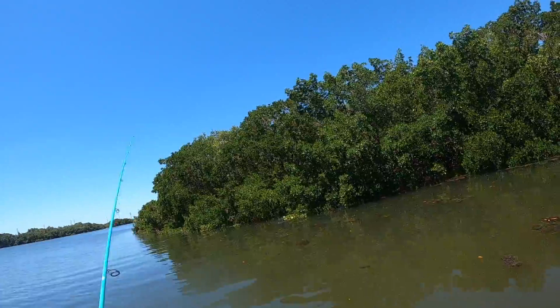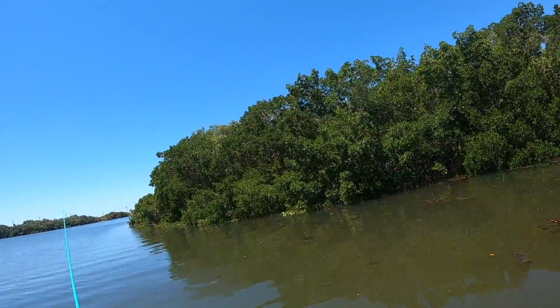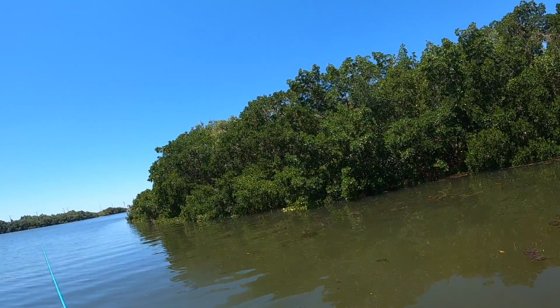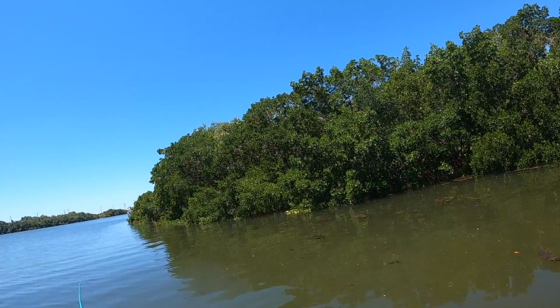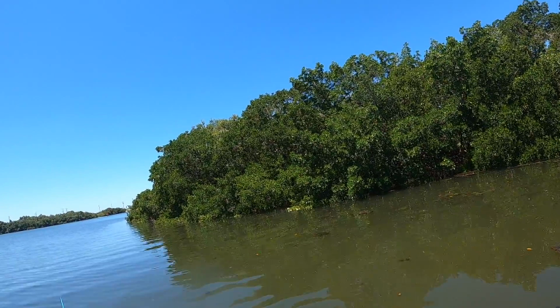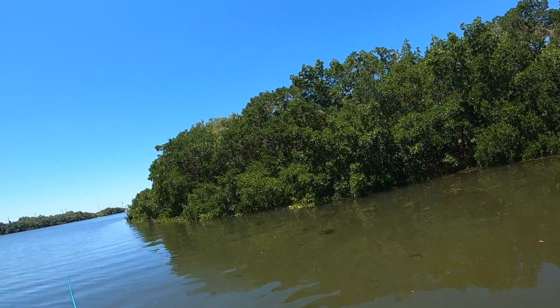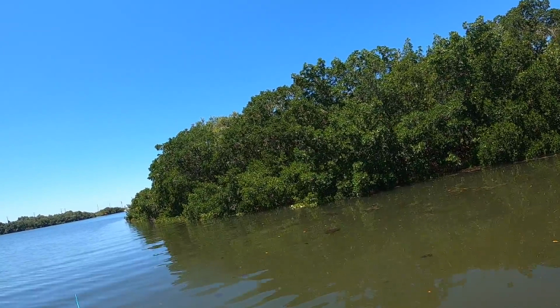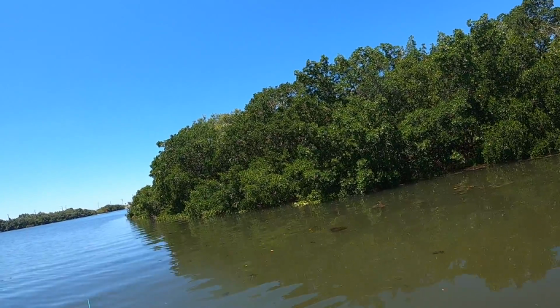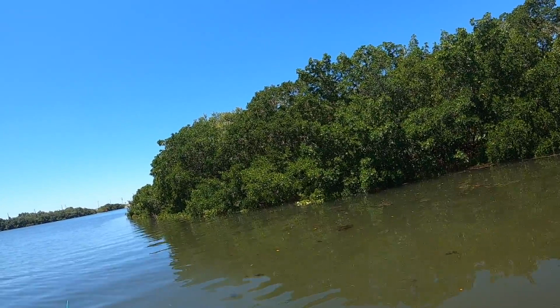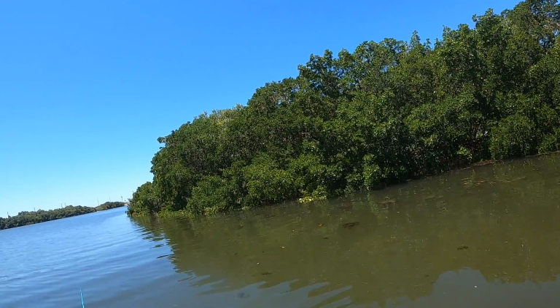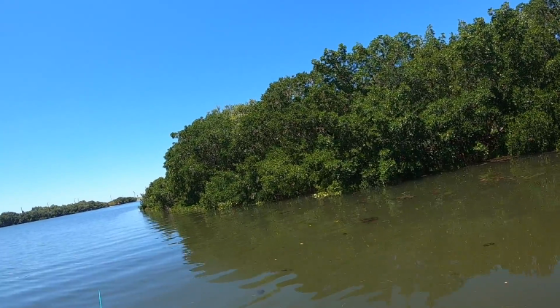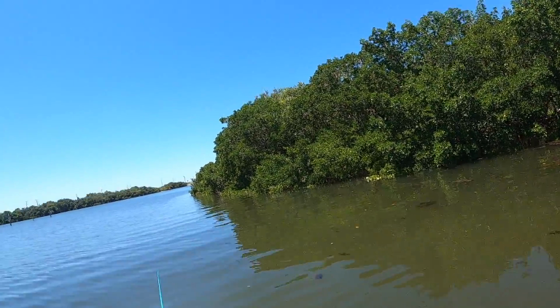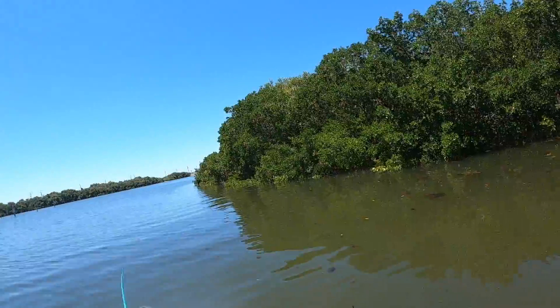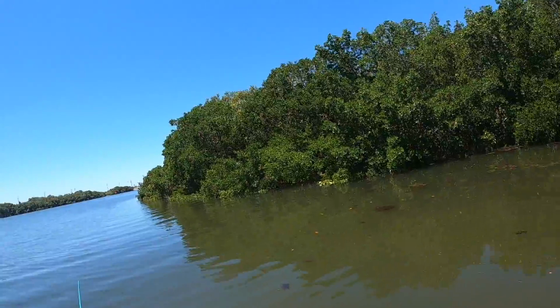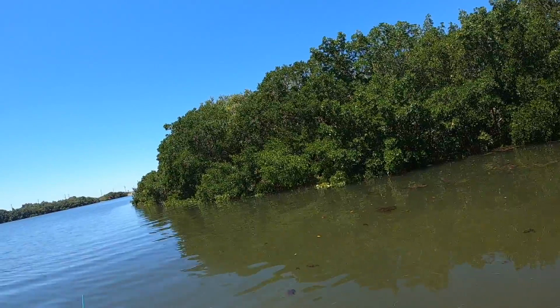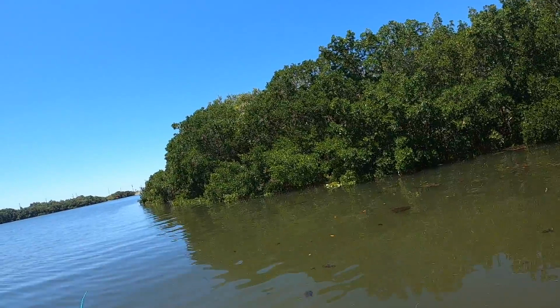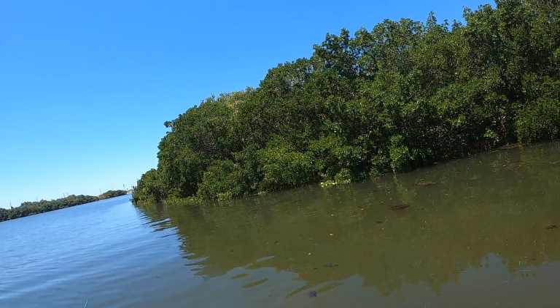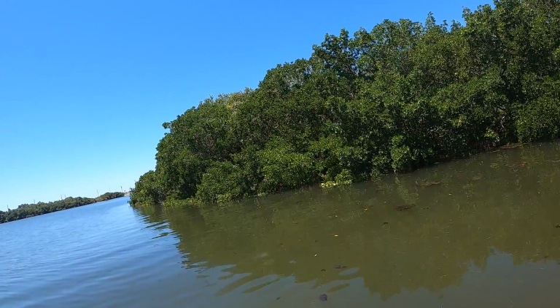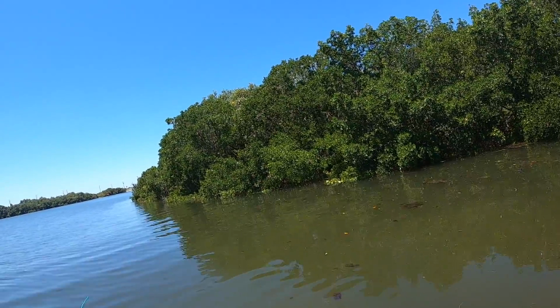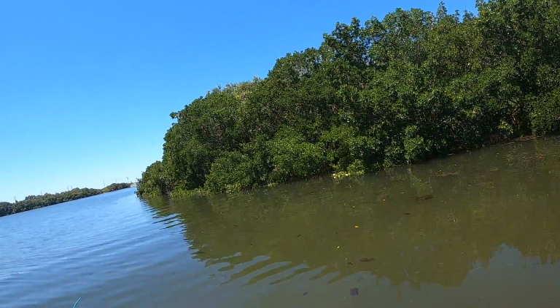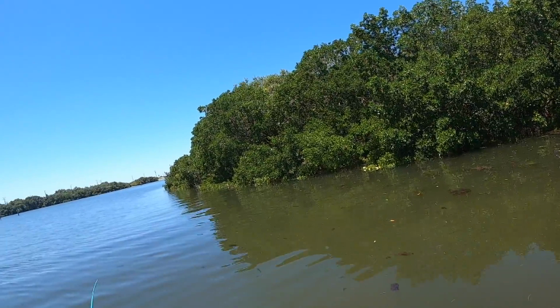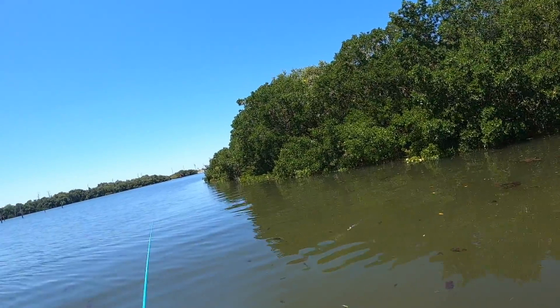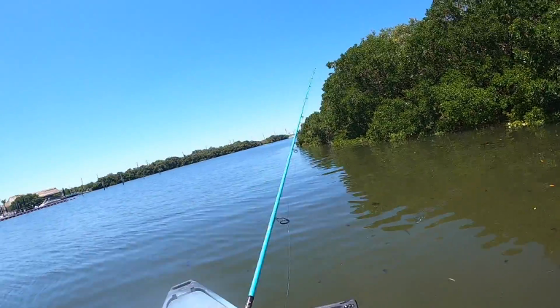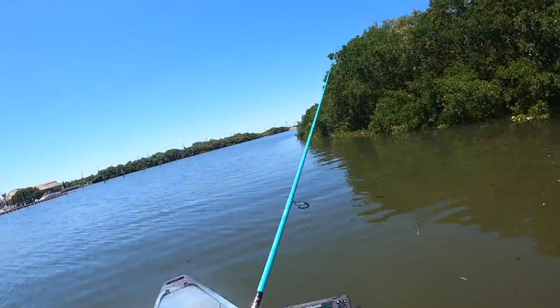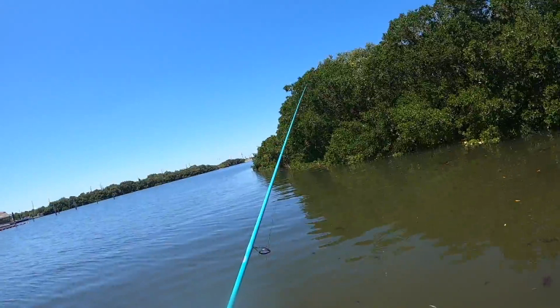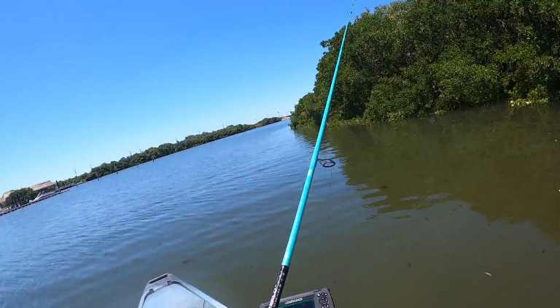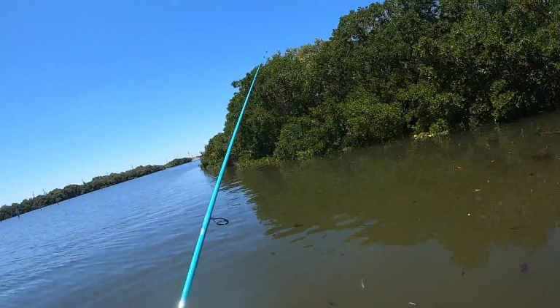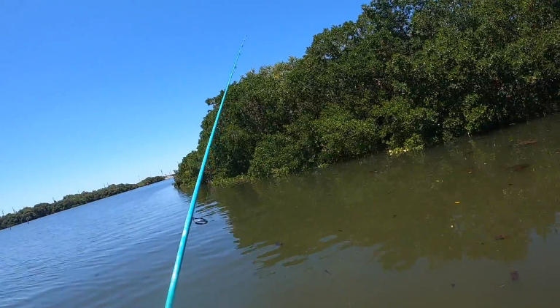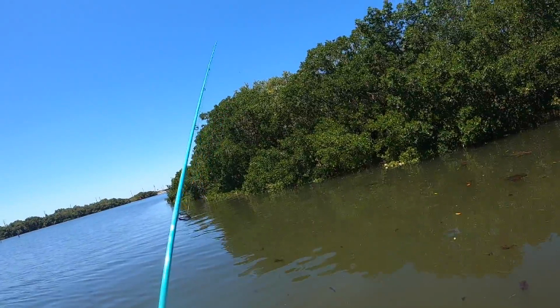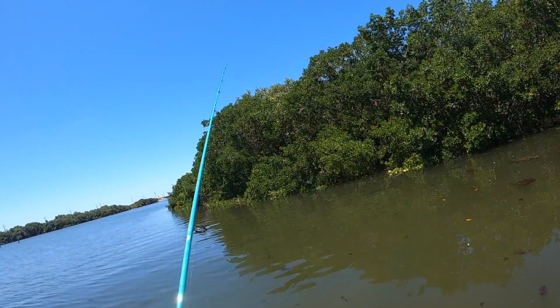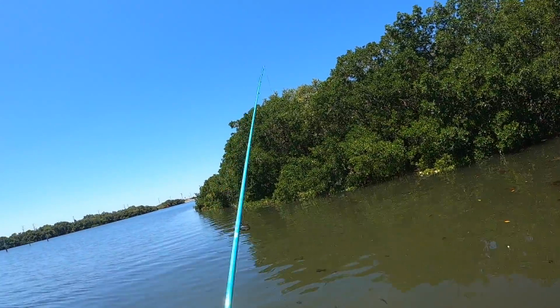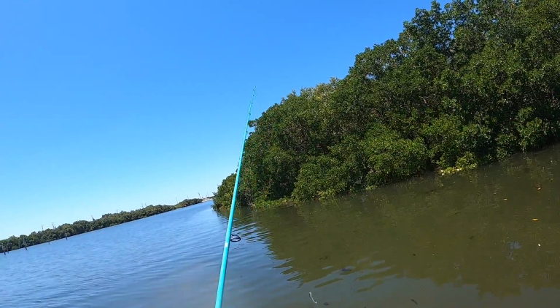When you're doing fishing like this, you want to make sure your drag is tight enough to where you don't have to worry about them pulling you back in.